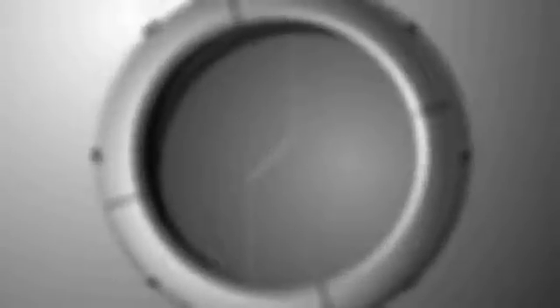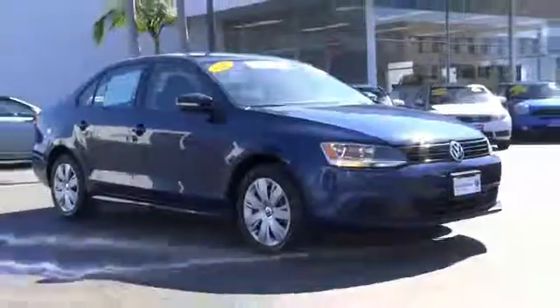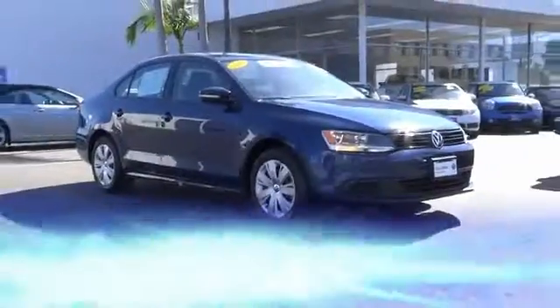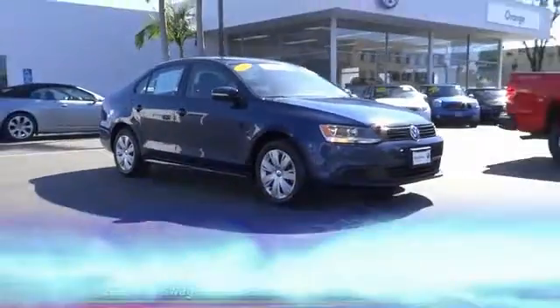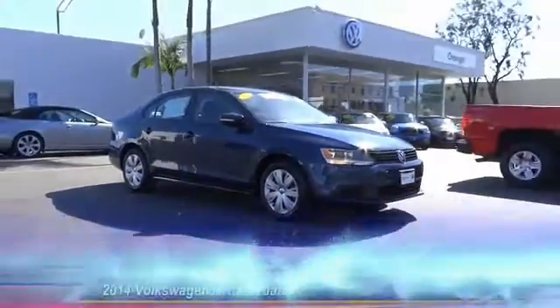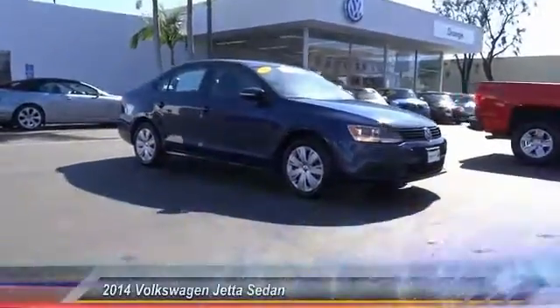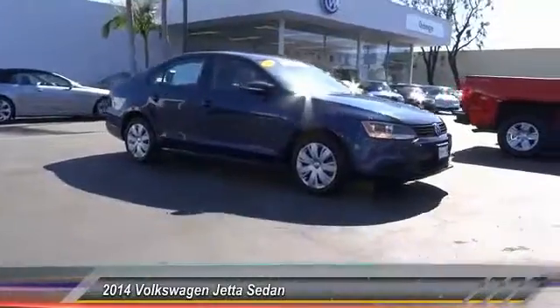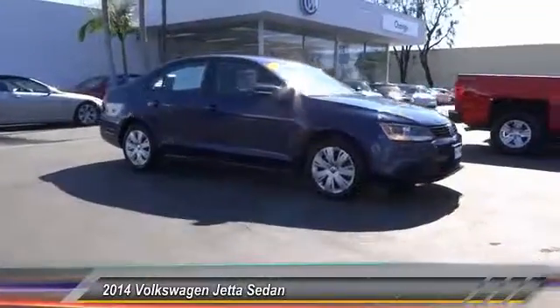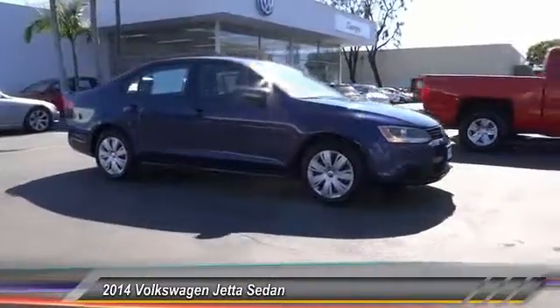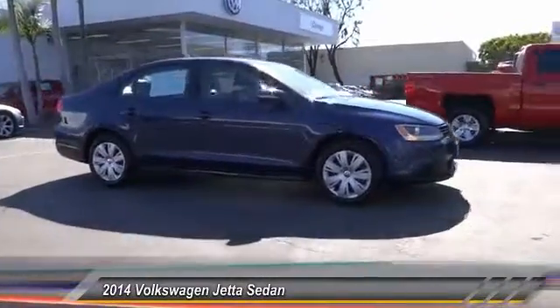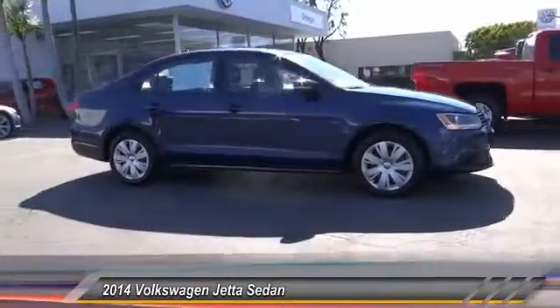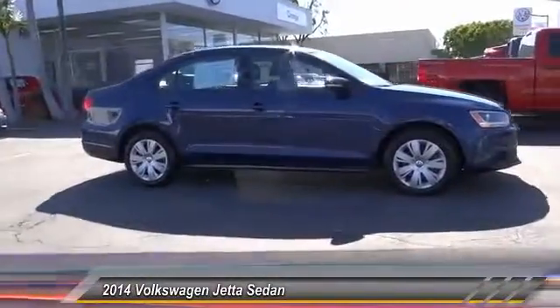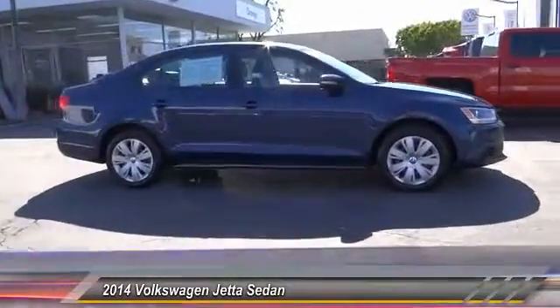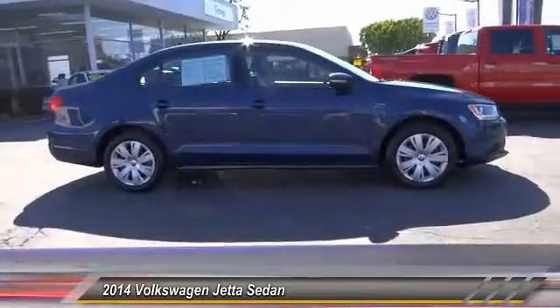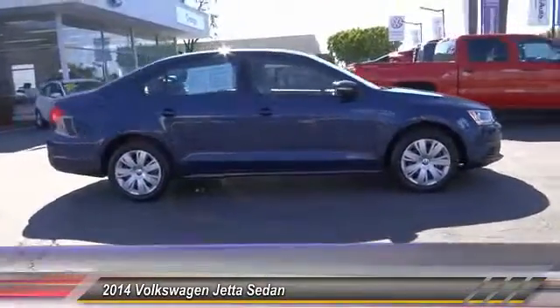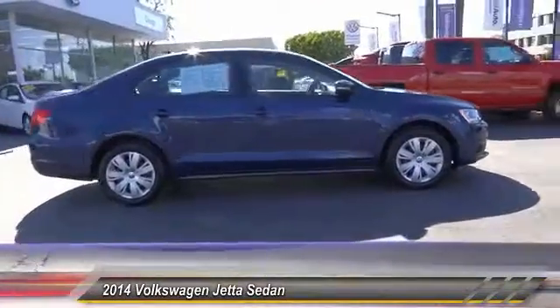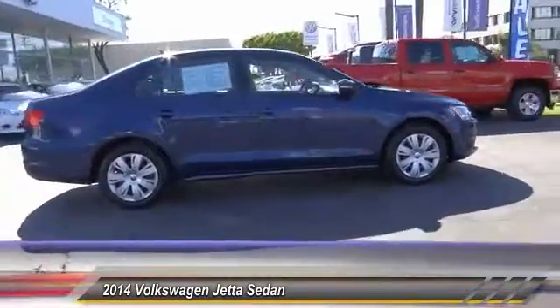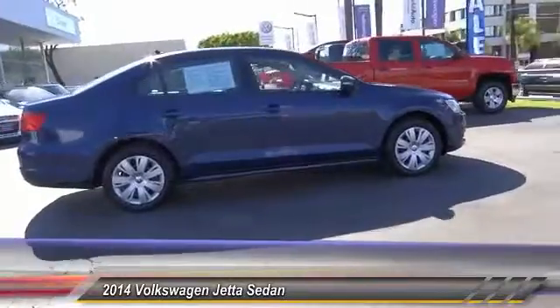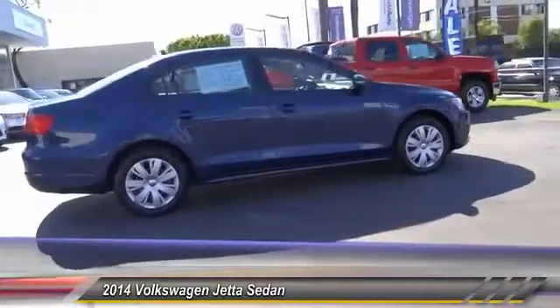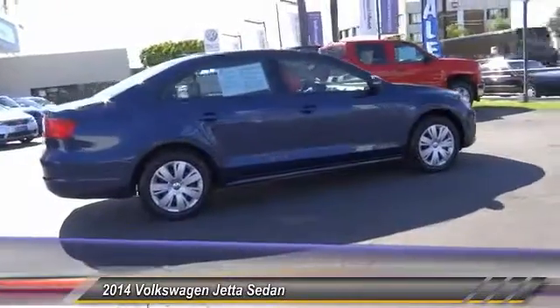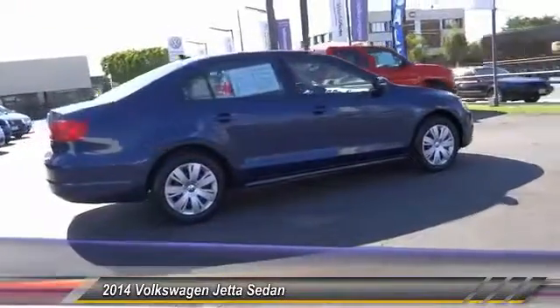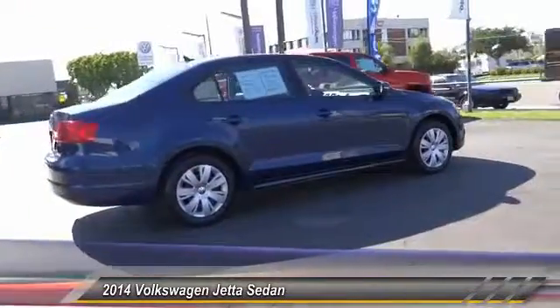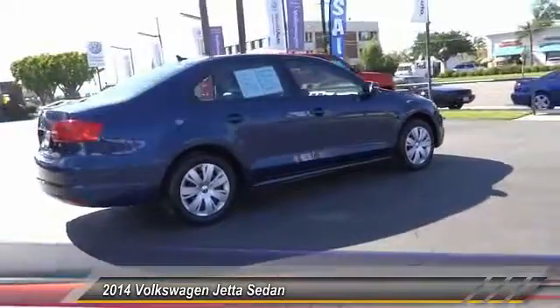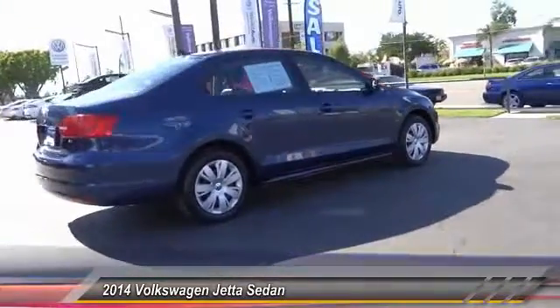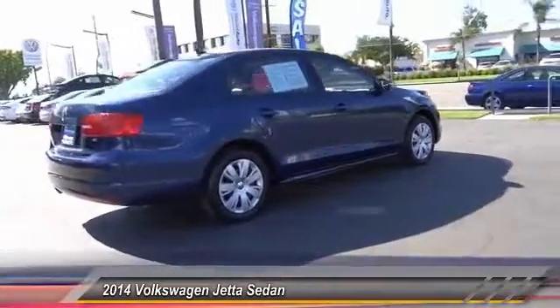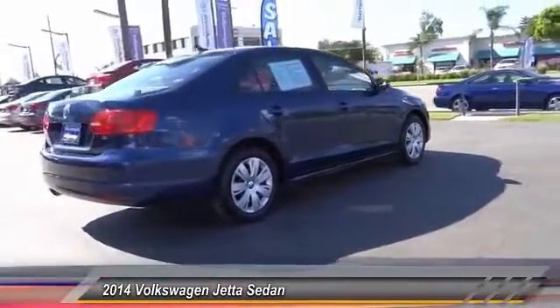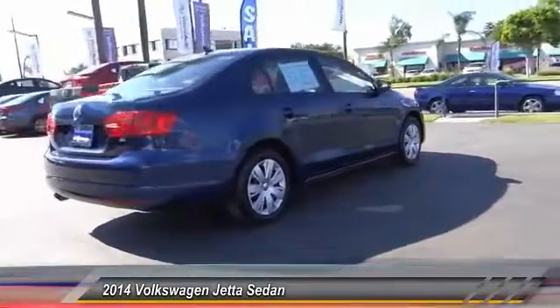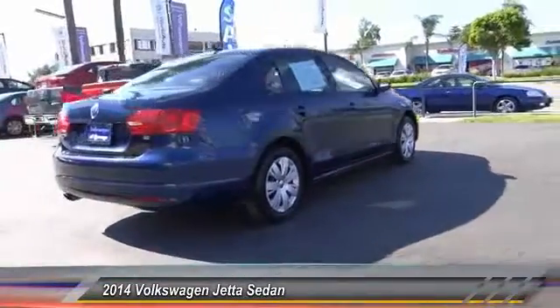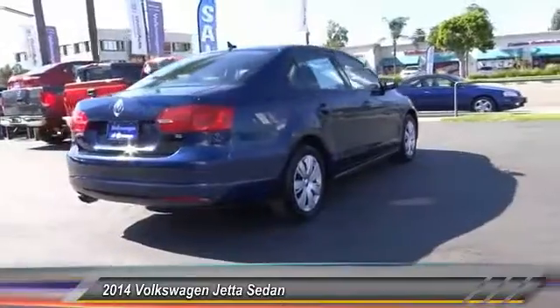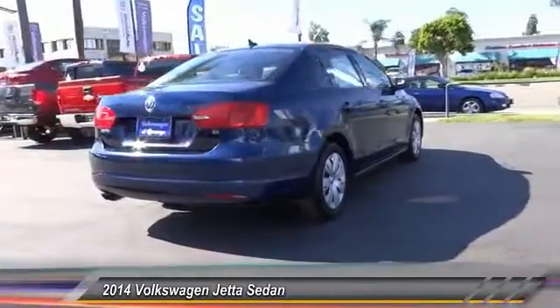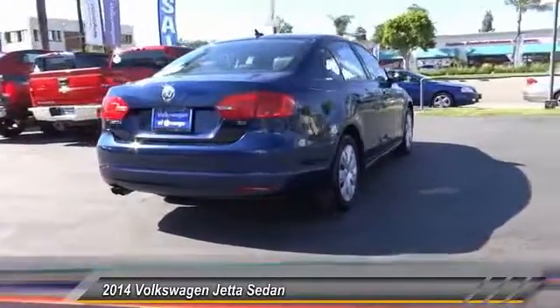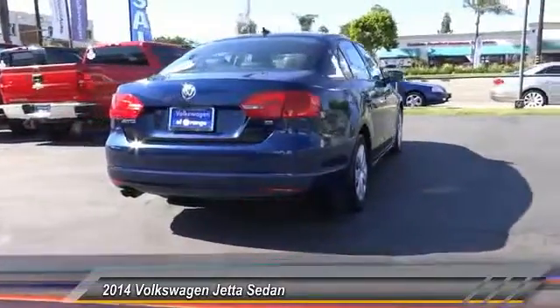The 2014 Jetta. The Jetta is a premium car that is family-friendly with a great price. Agile and confident handling. Volkswagen Jetta, priced below $15,000. This vehicle has less than 40,000 miles.